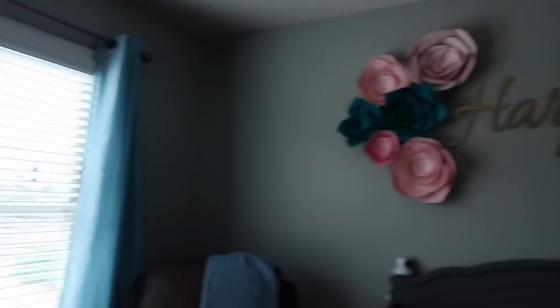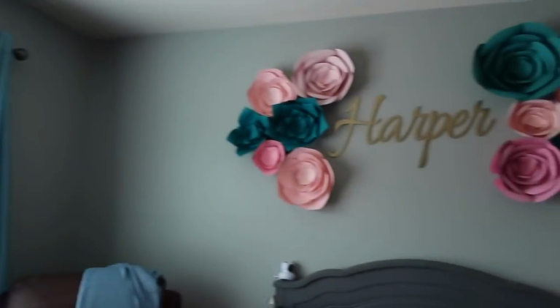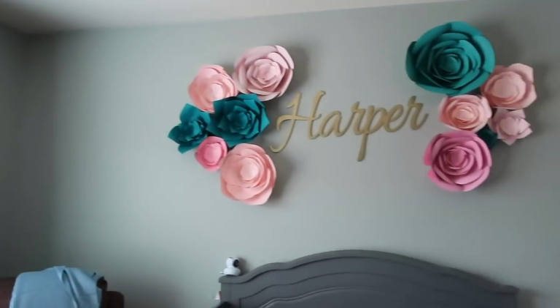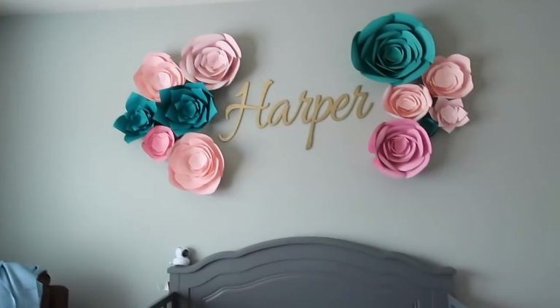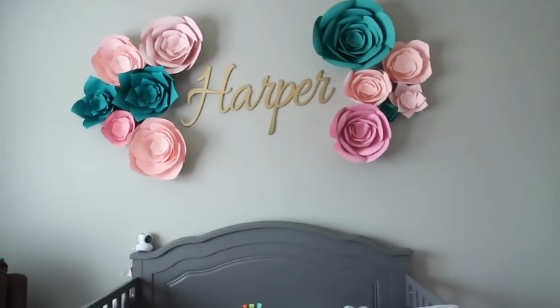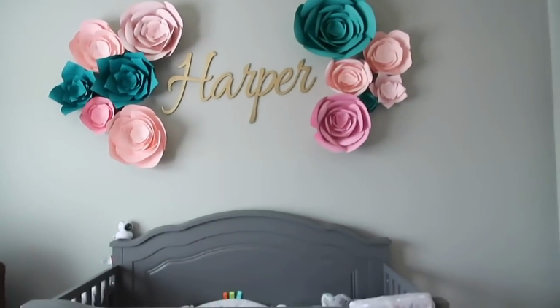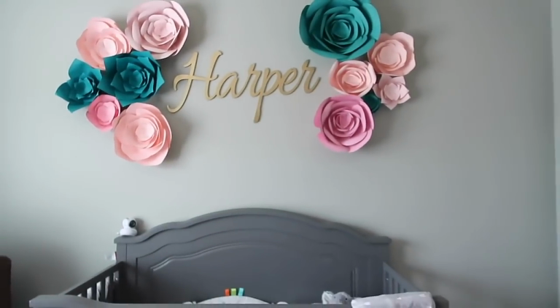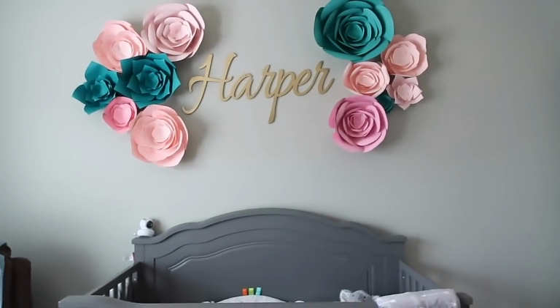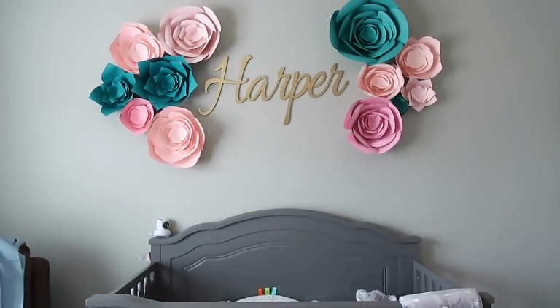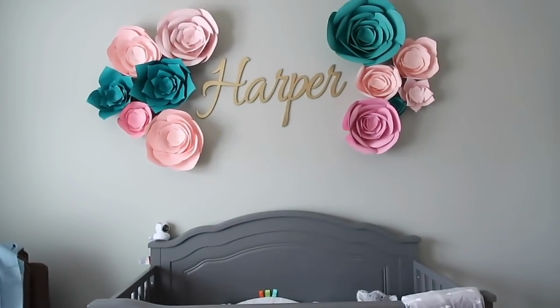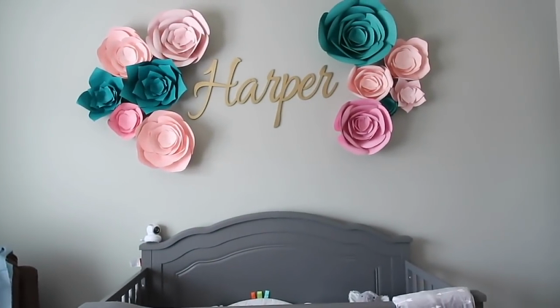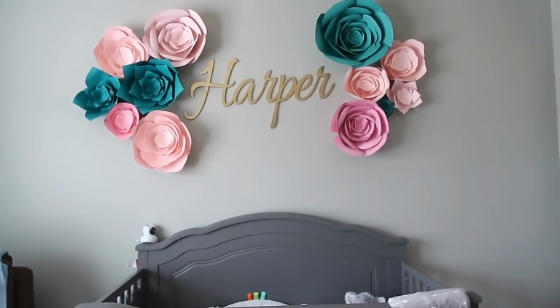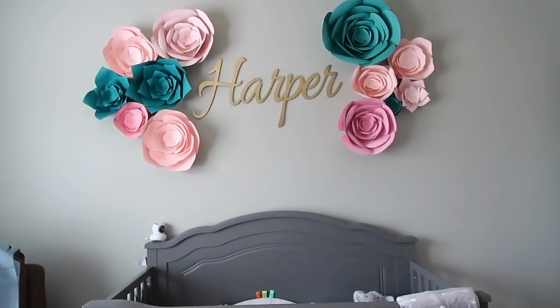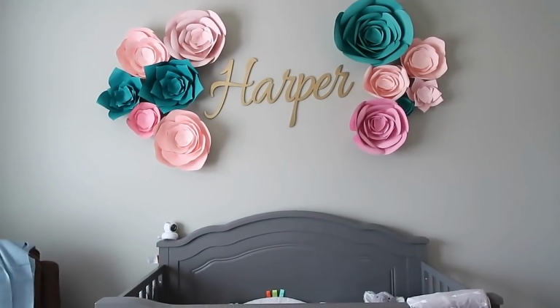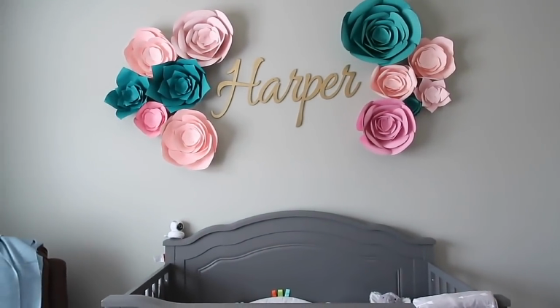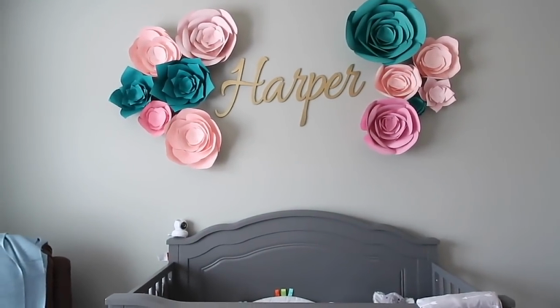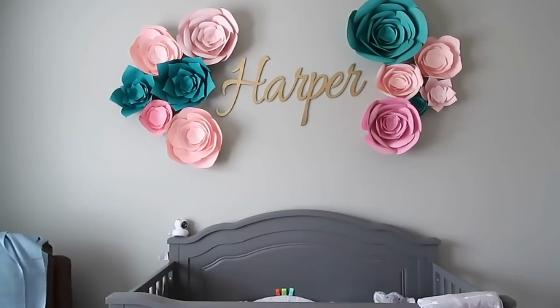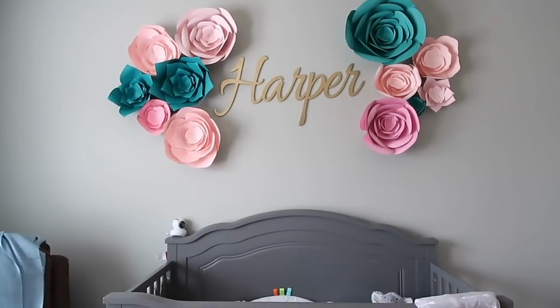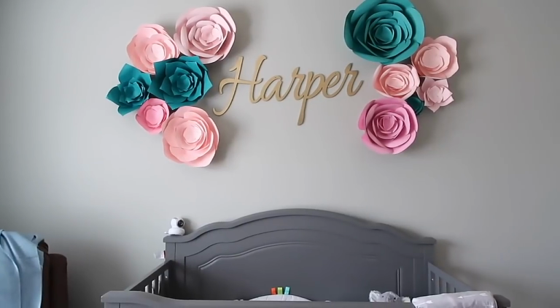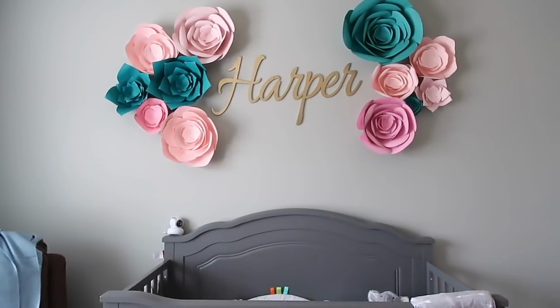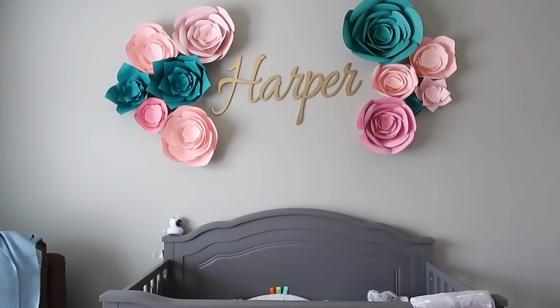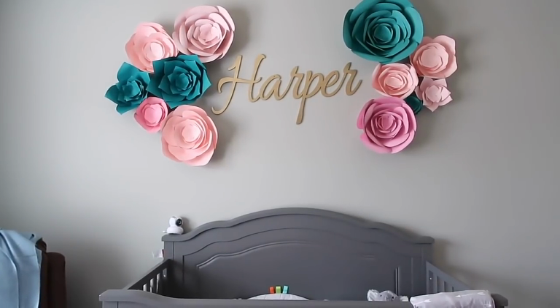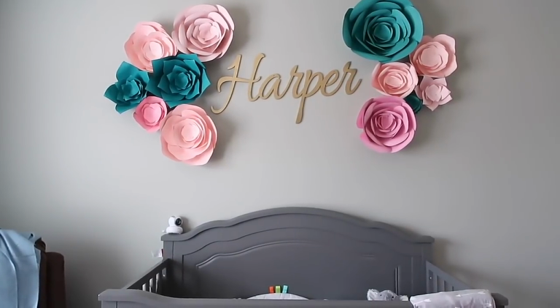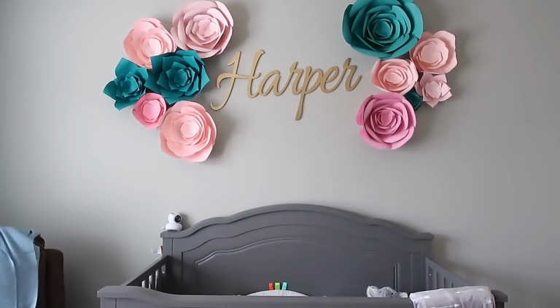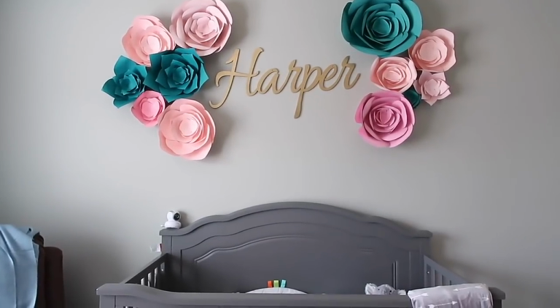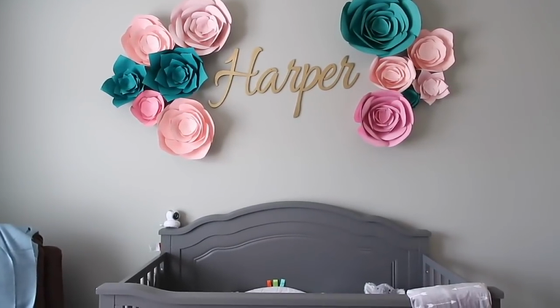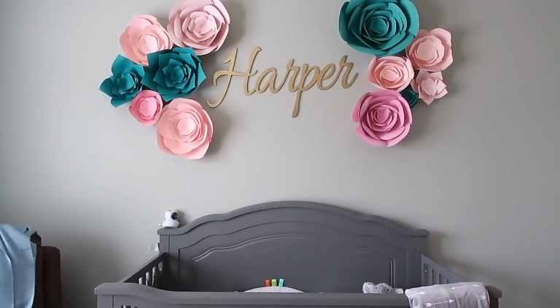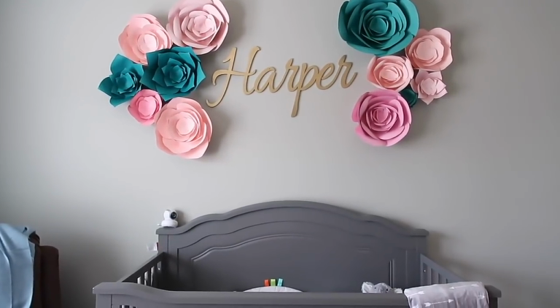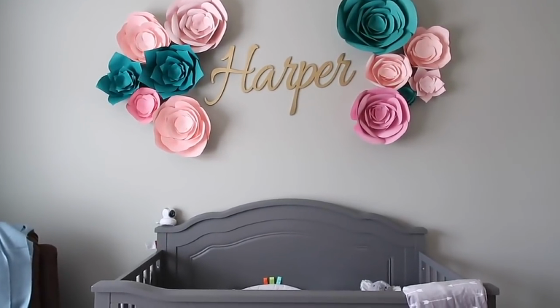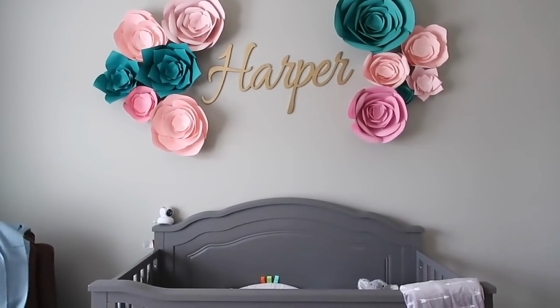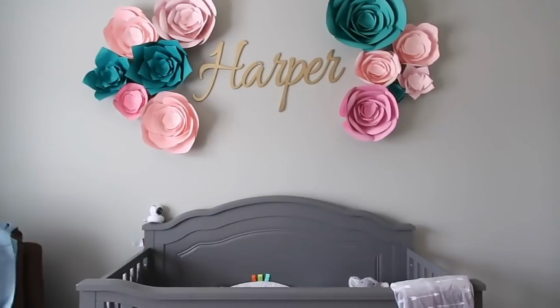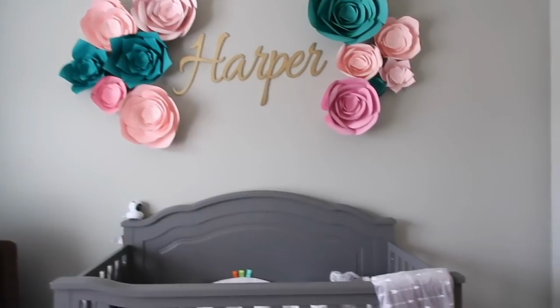The inspiration for the room, of course, was all around these flowers. It's not as even as I would like it to be, but I think that might just be the OCD in me. It still looks beautiful.